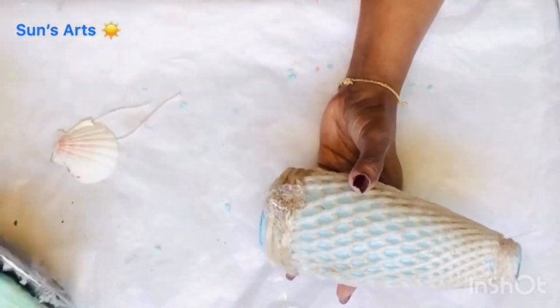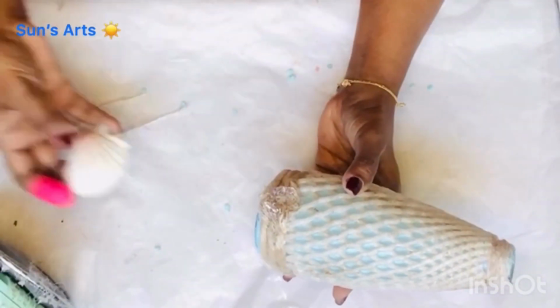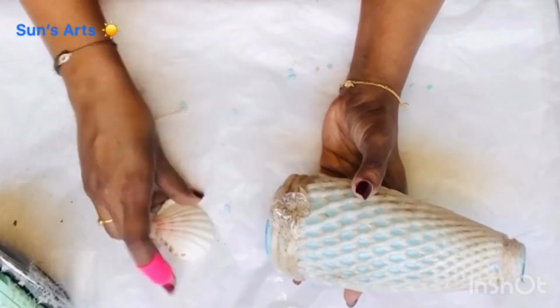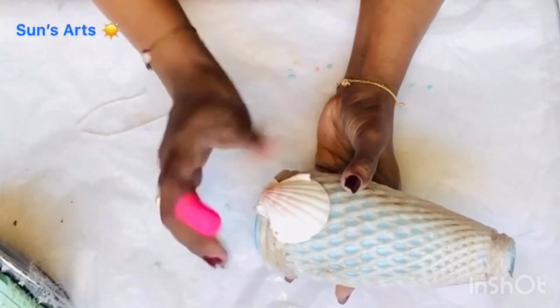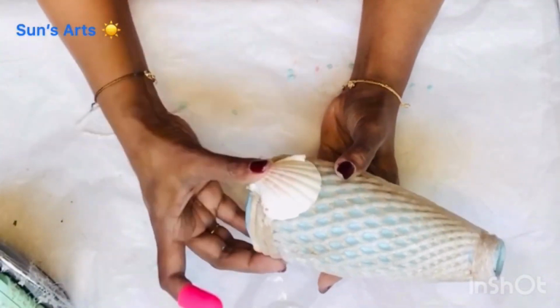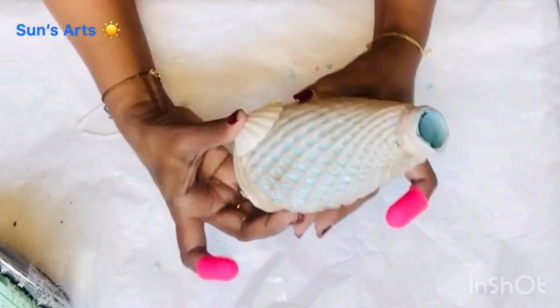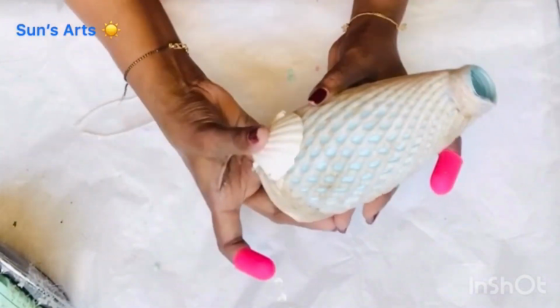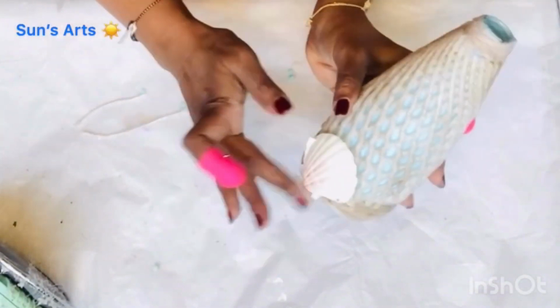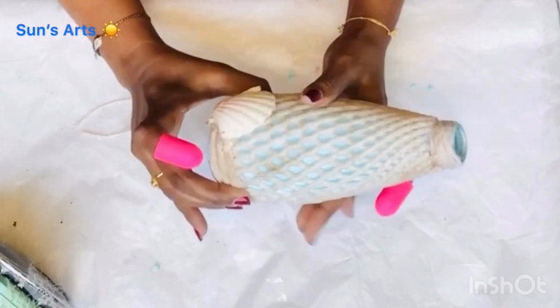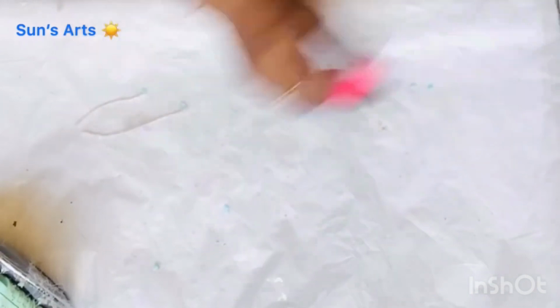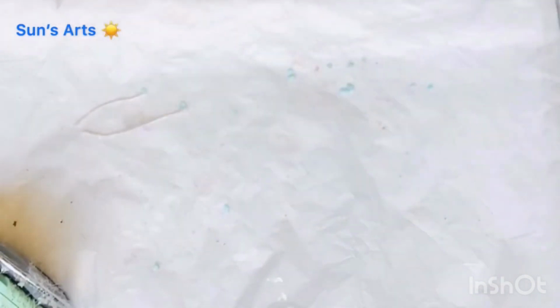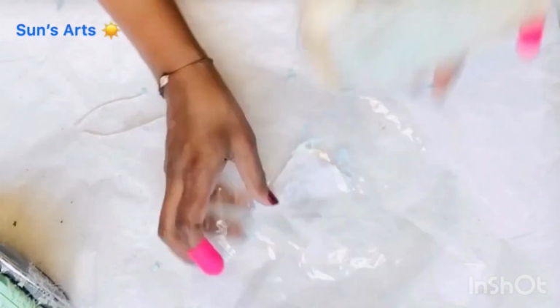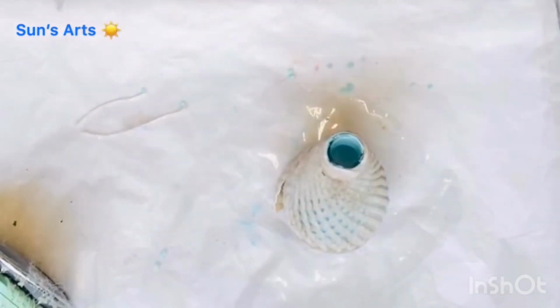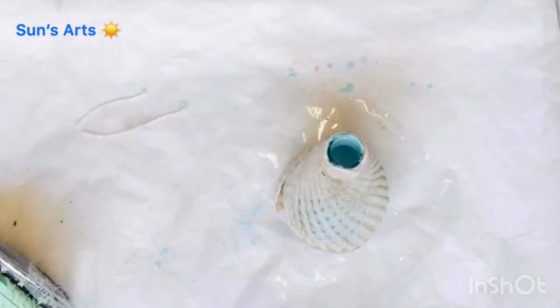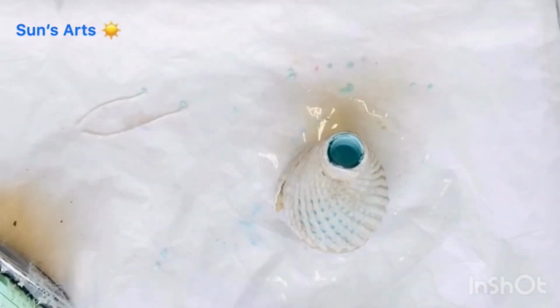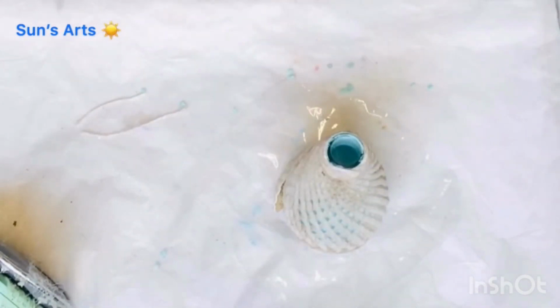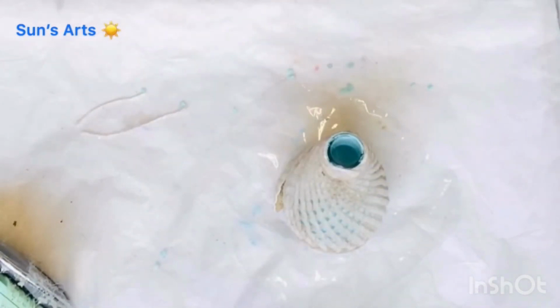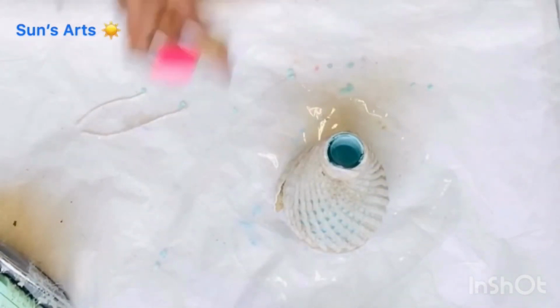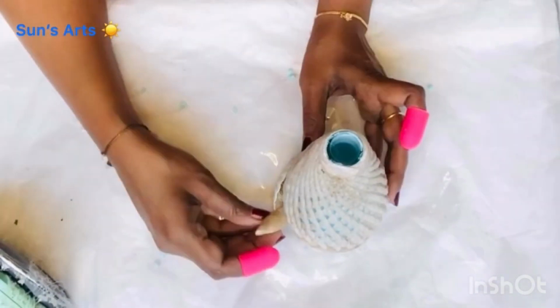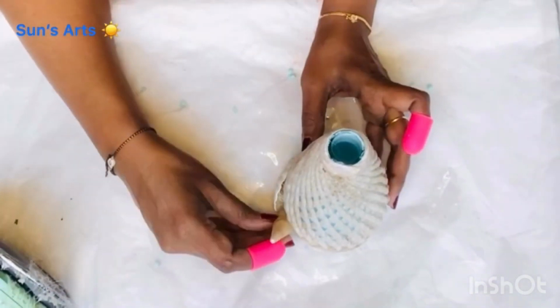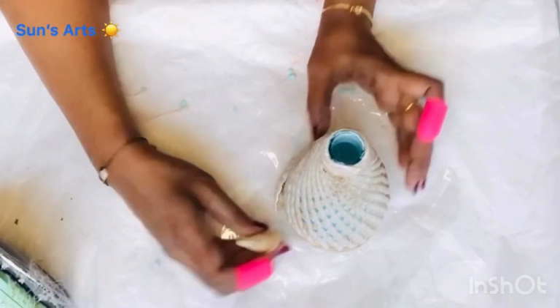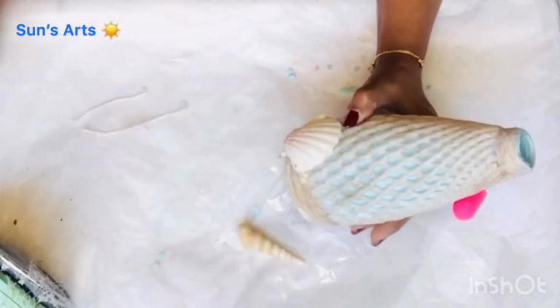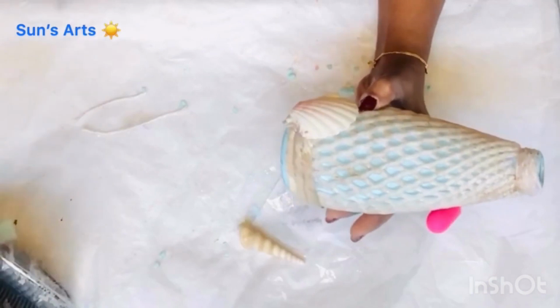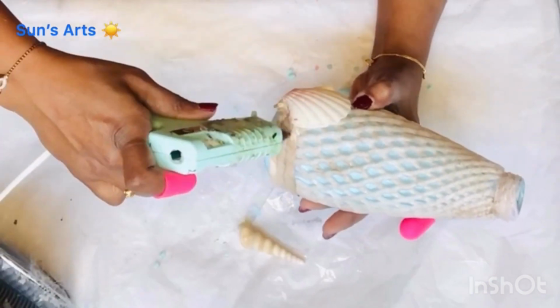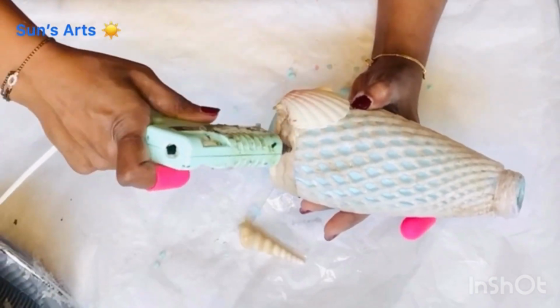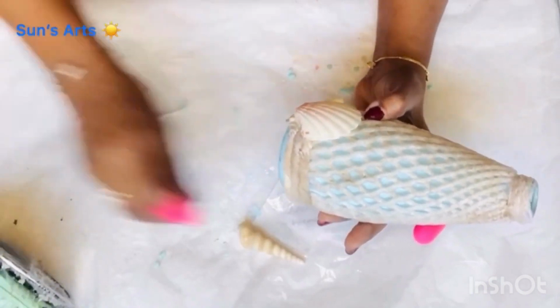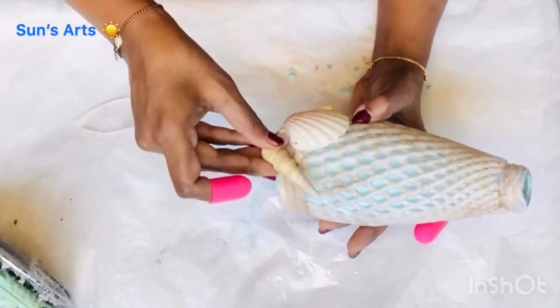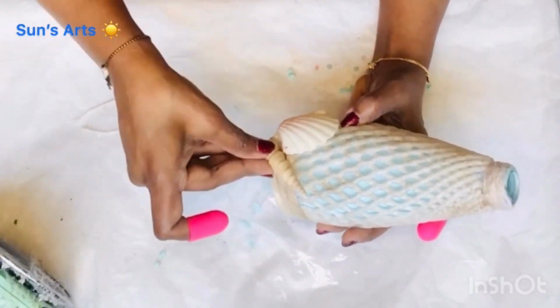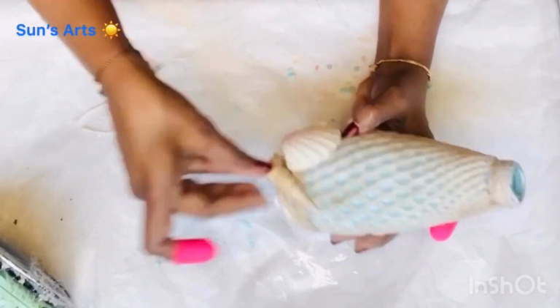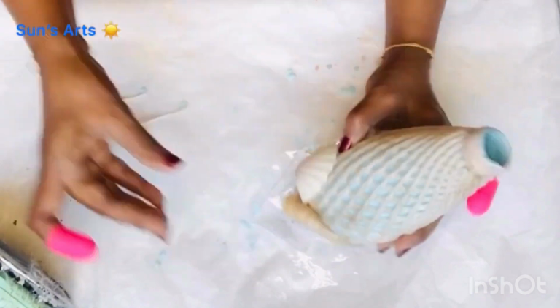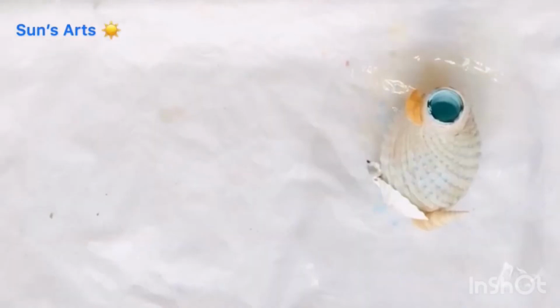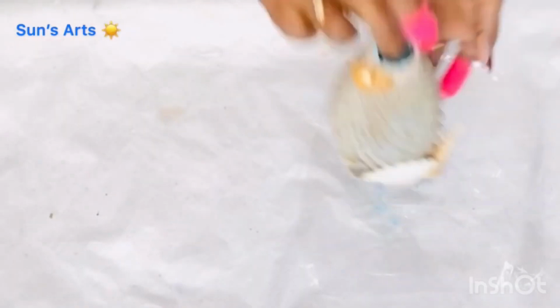Once it is dried, I'm going to take some shells and cover one at the base, and a couple on top as well — and I call this done!